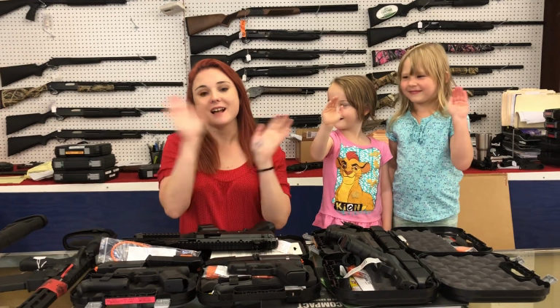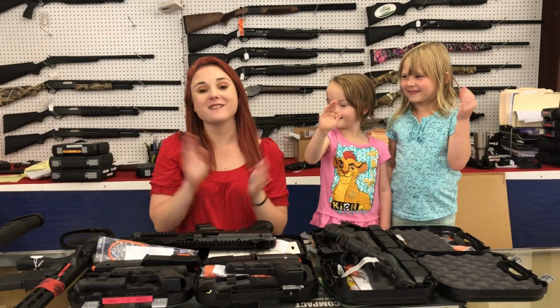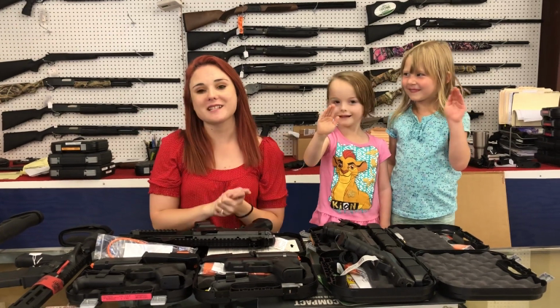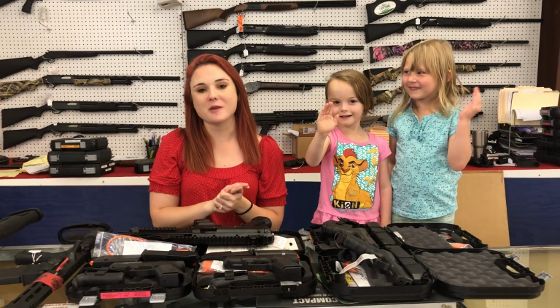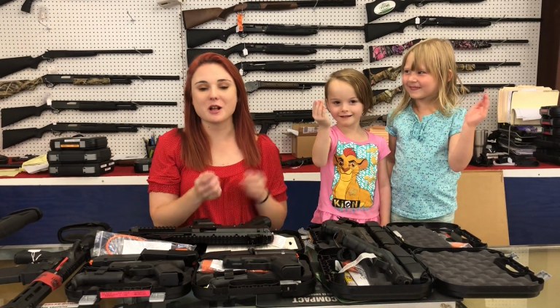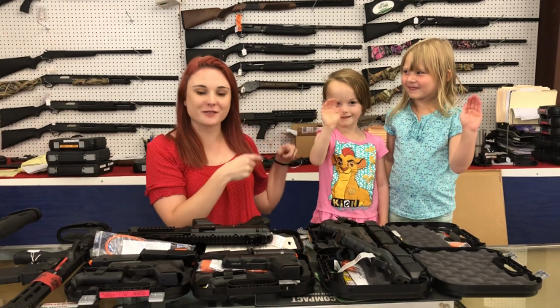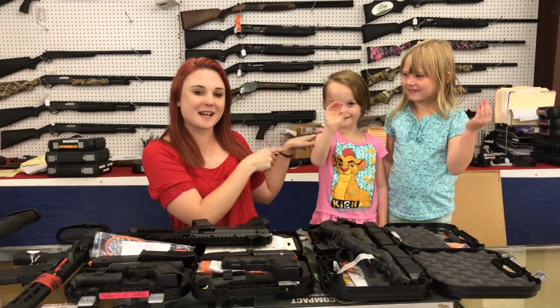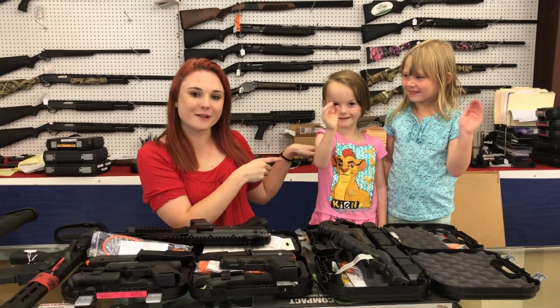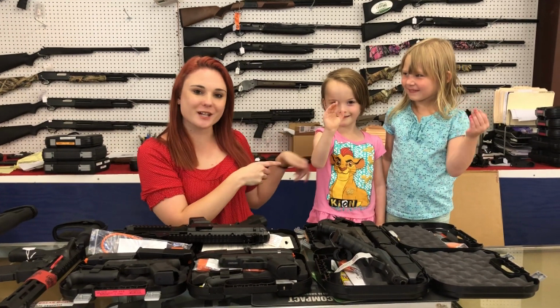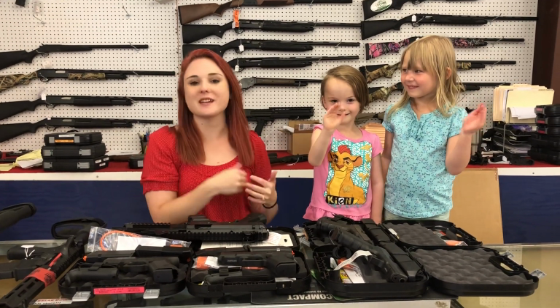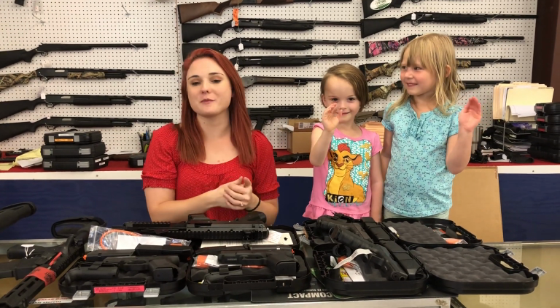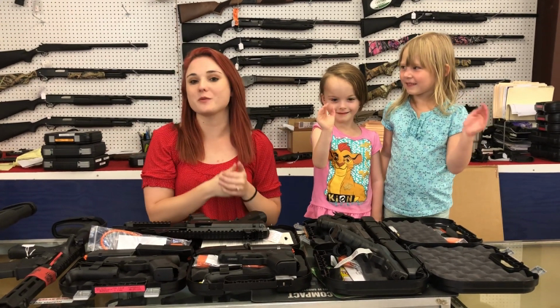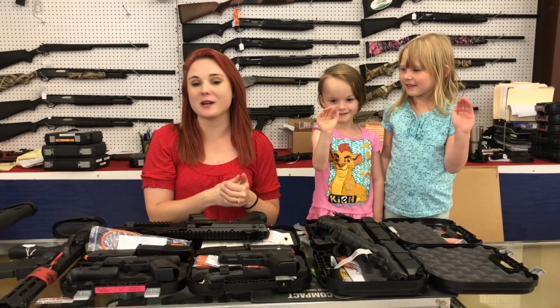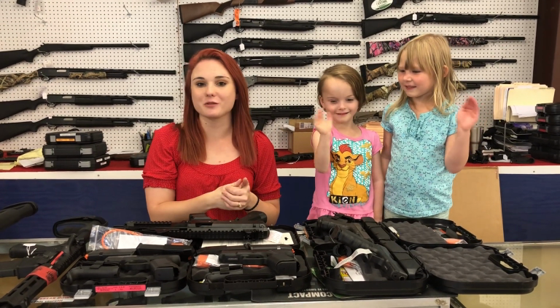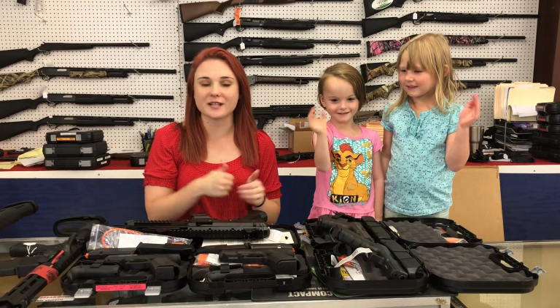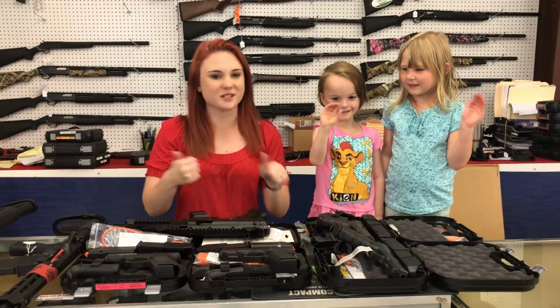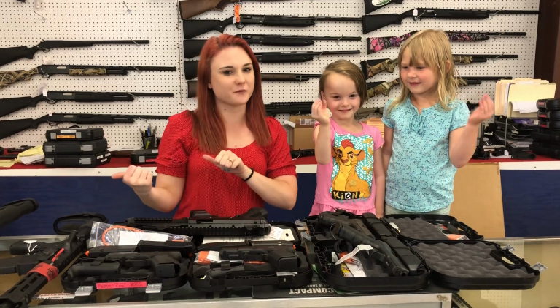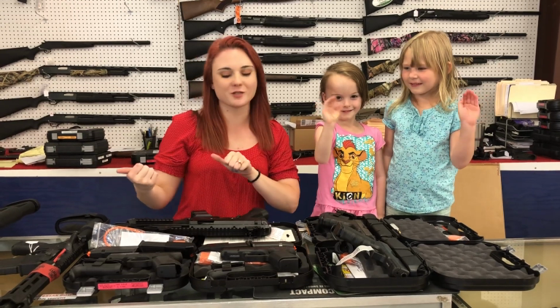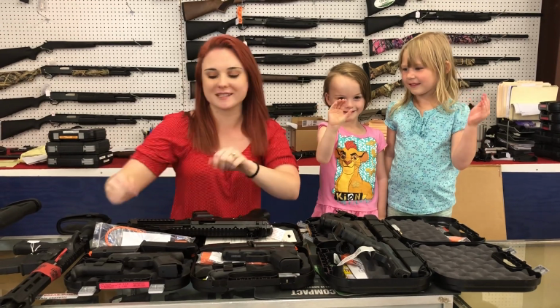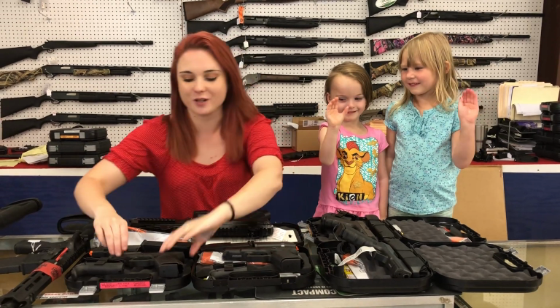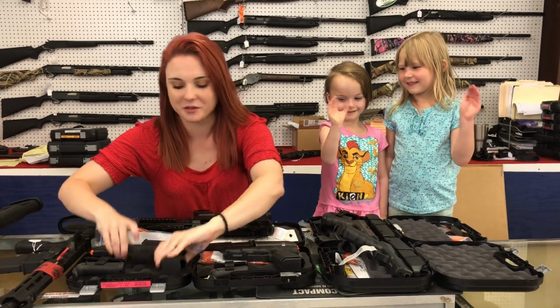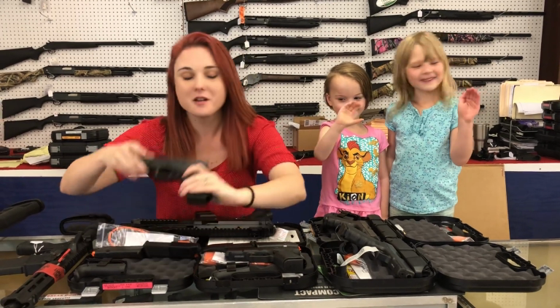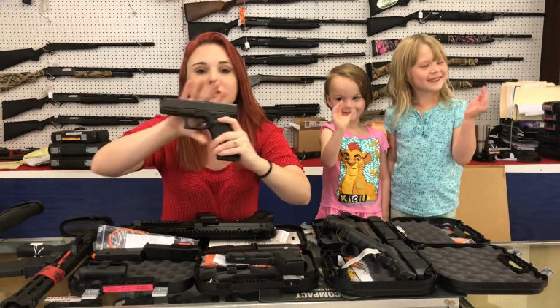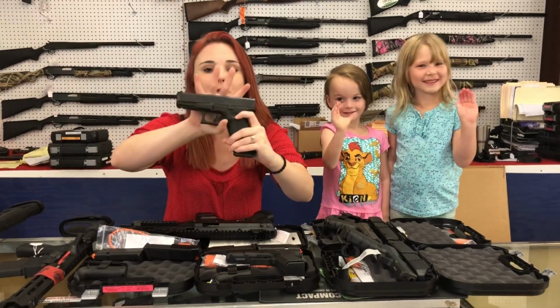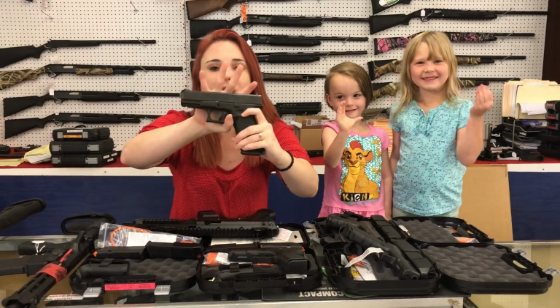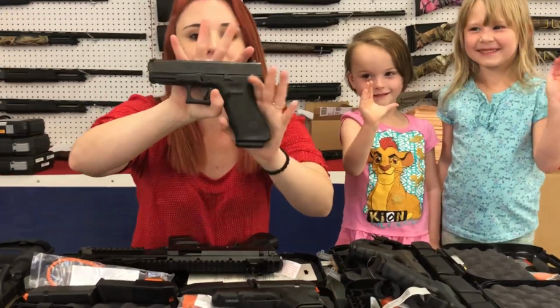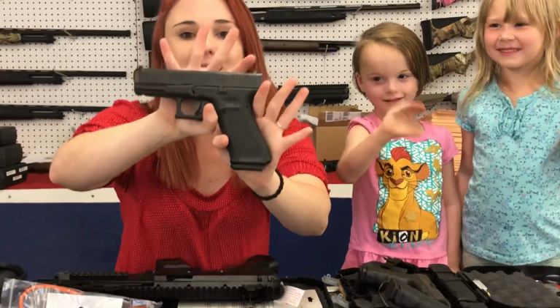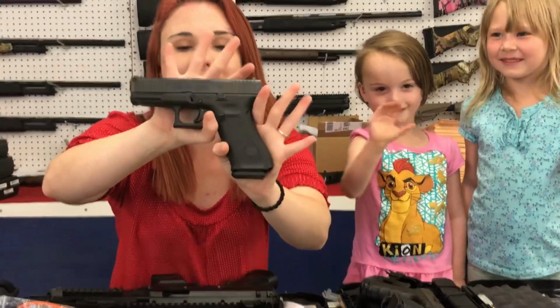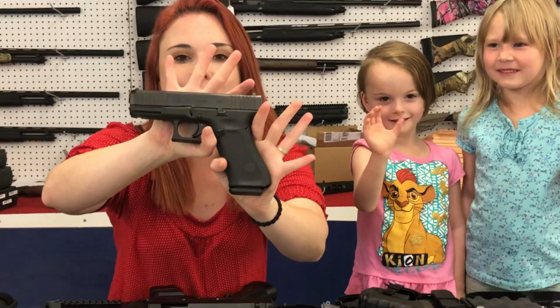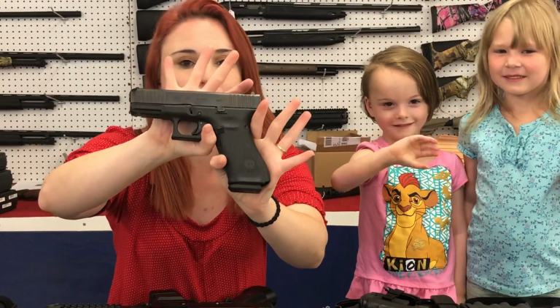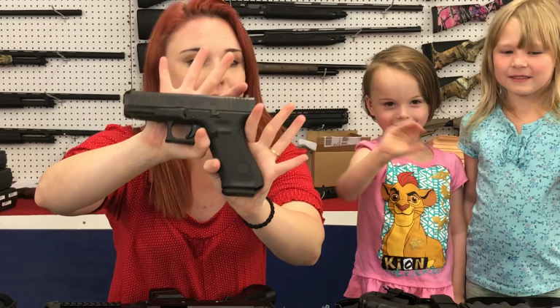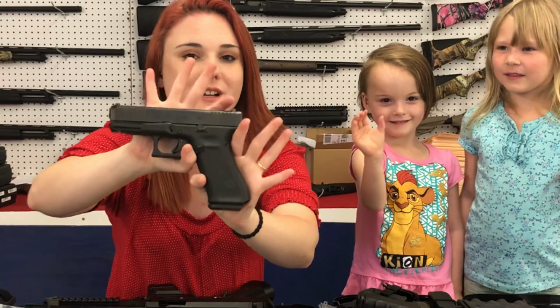Hey y'all, it's Amber from Exile. I've got Serenity and Ray Ray here with me helping me do the brand new Glock video. I'm going to squeeze a few used things in here also. Glock 45 and 19Xs in all black — we've got them in stock.